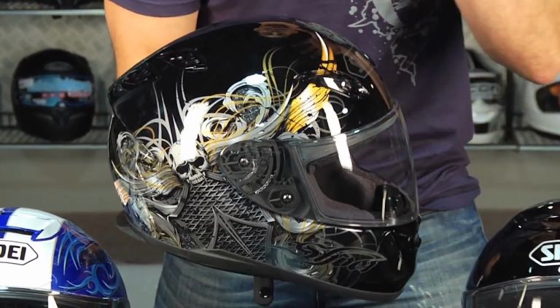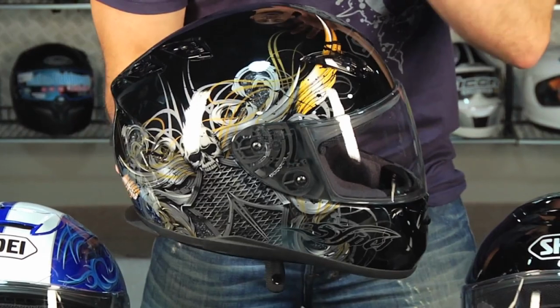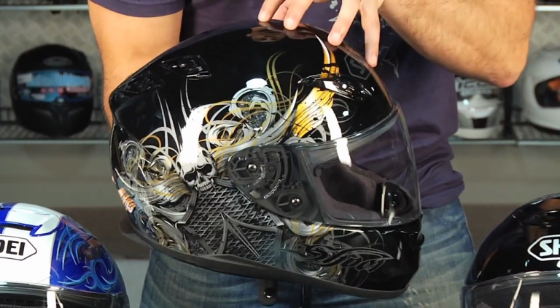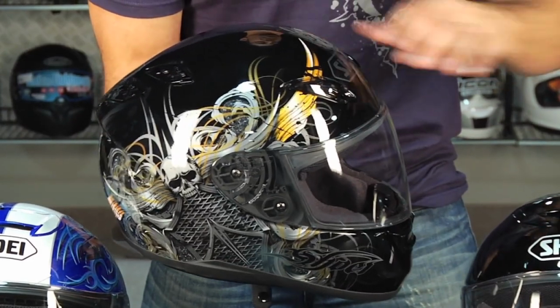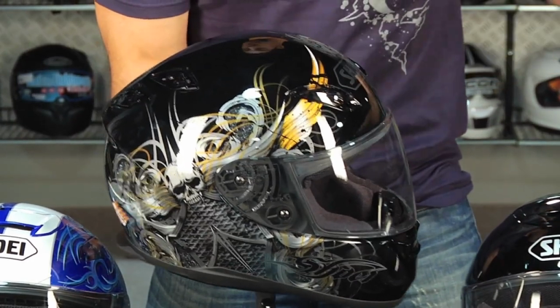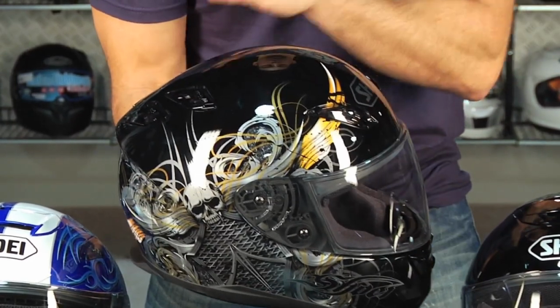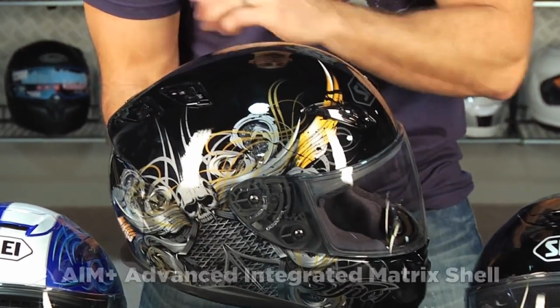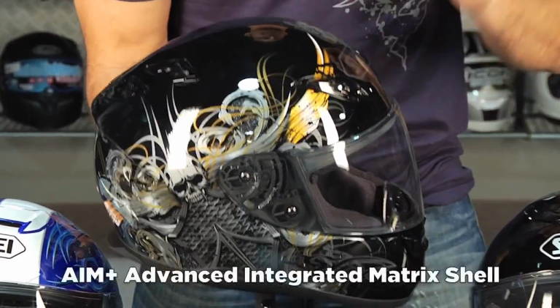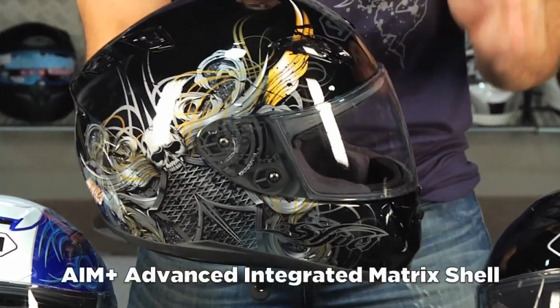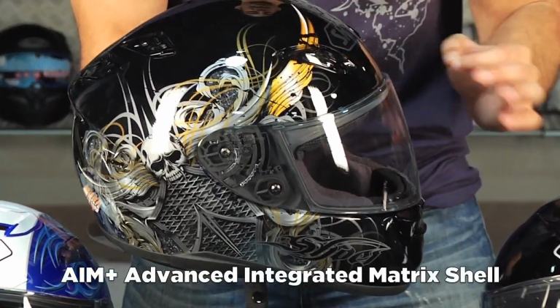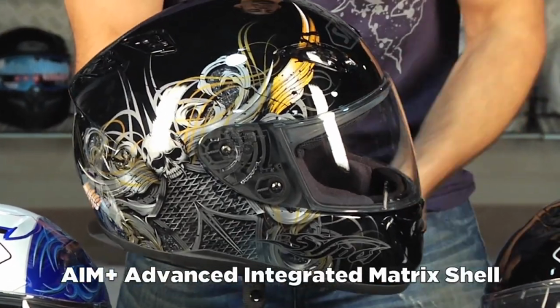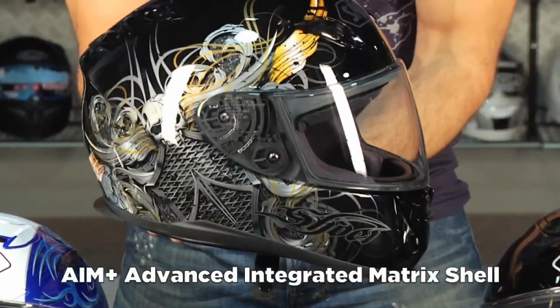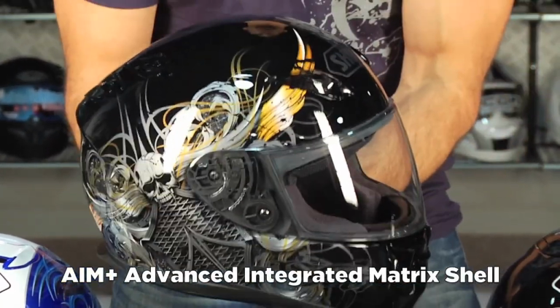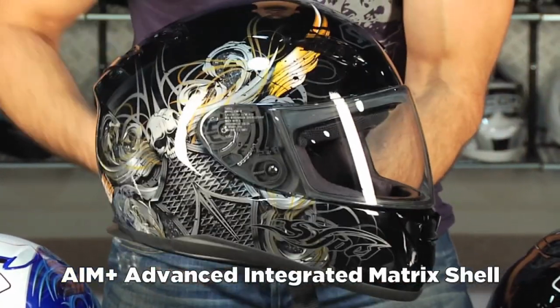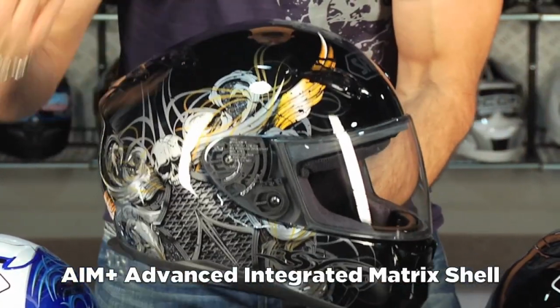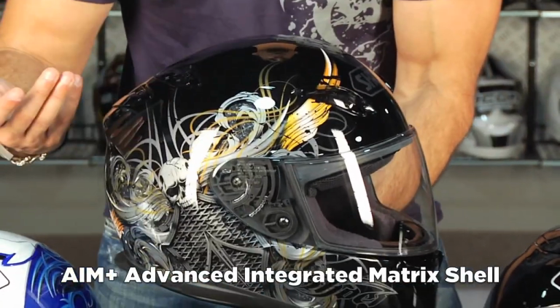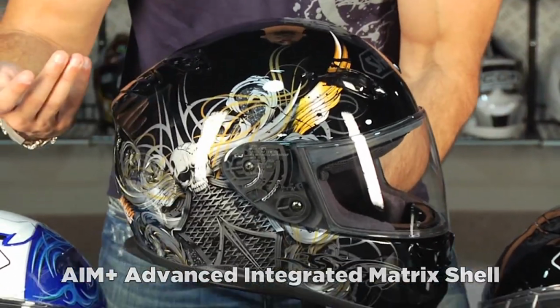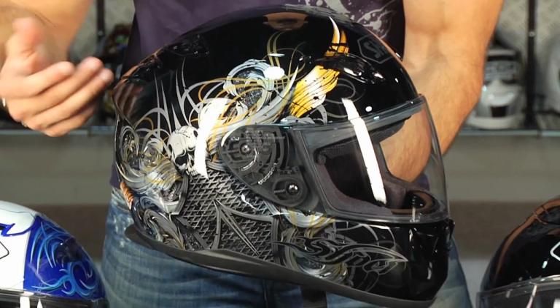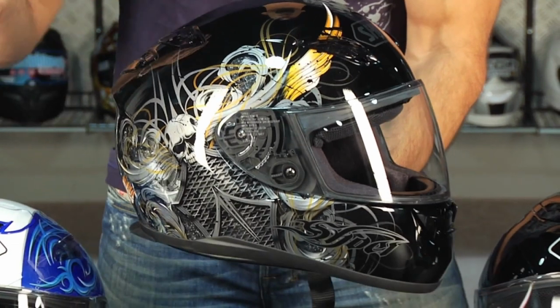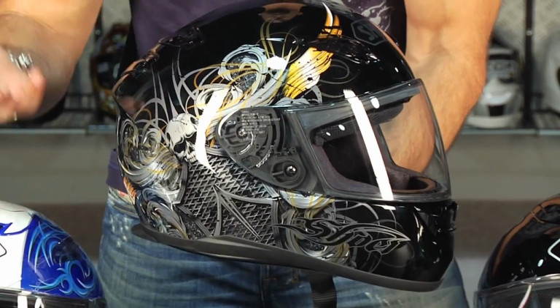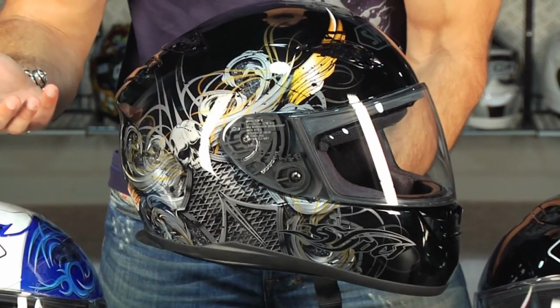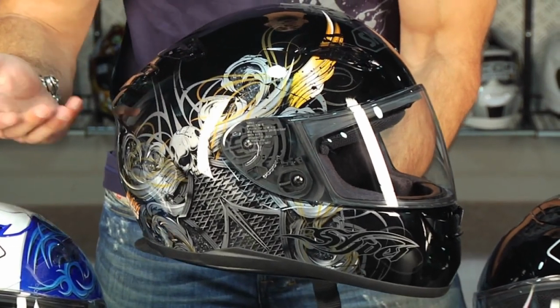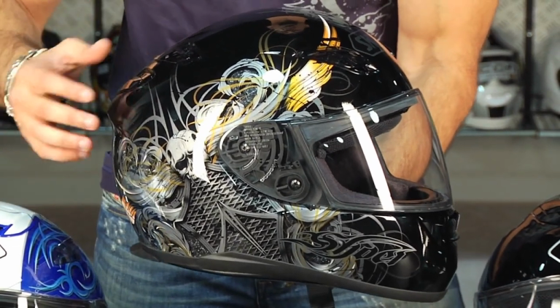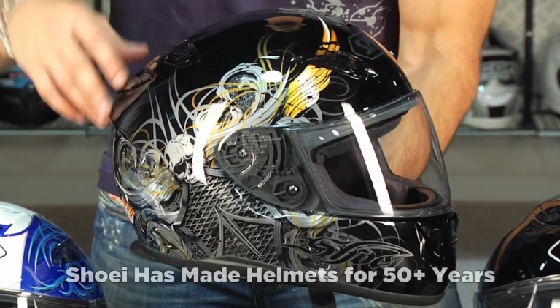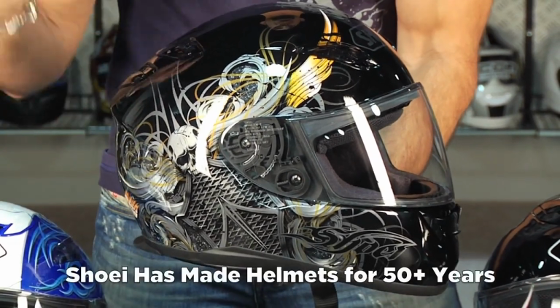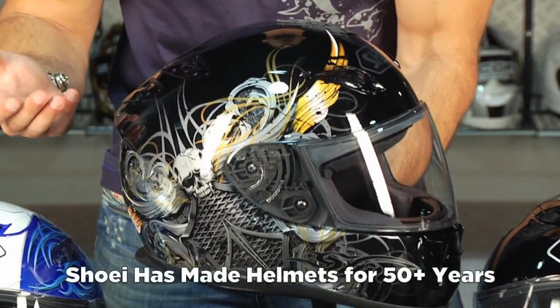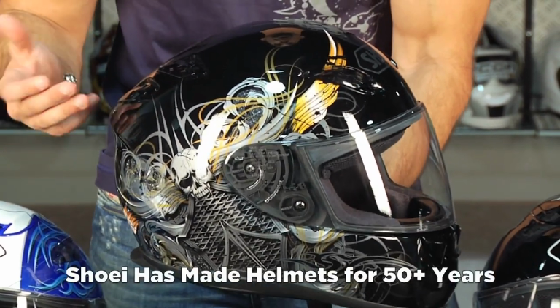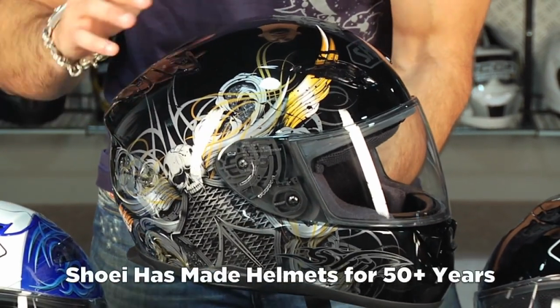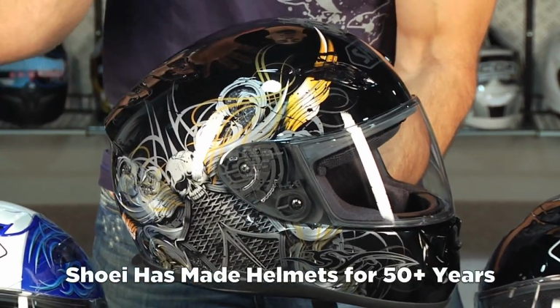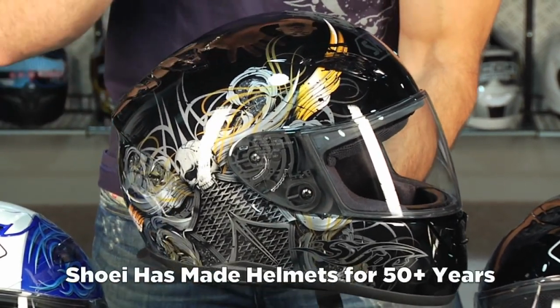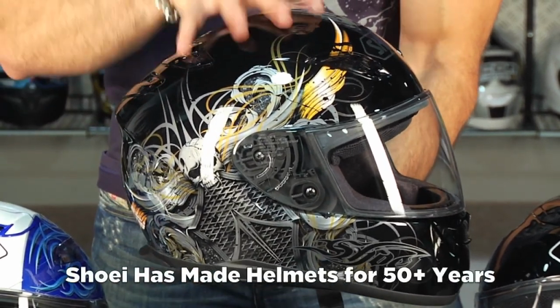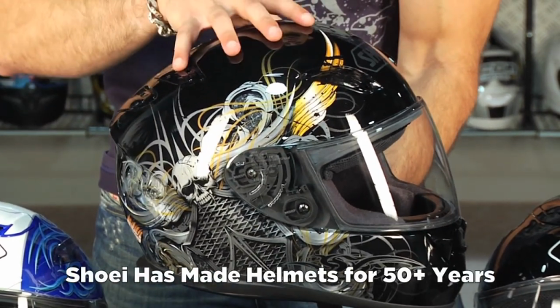It uses their AIM Plus shield, which they all use — it's Shoei's high-end laminate. Shoei as a brand has been making helmets since about 1959, and they're considered super premium.